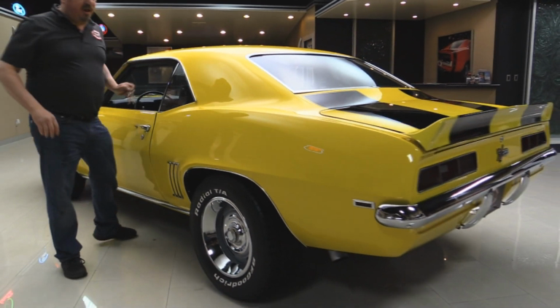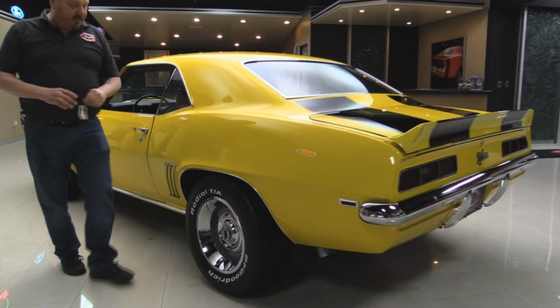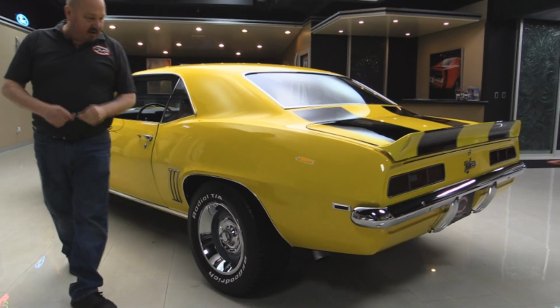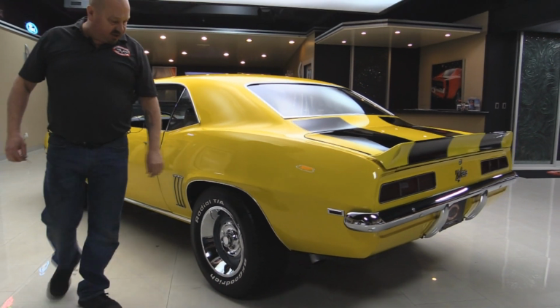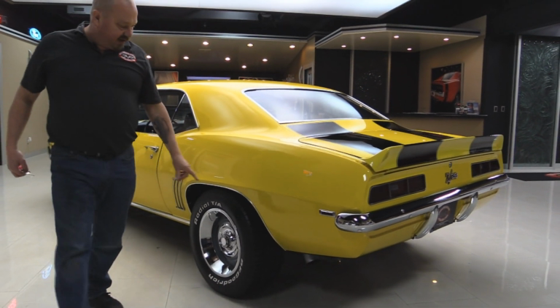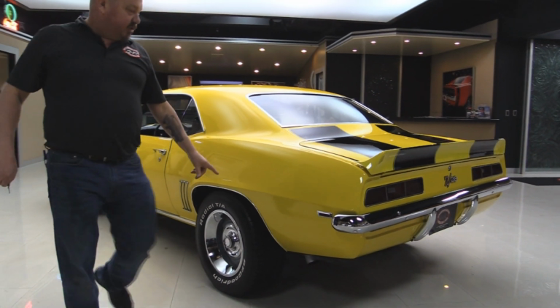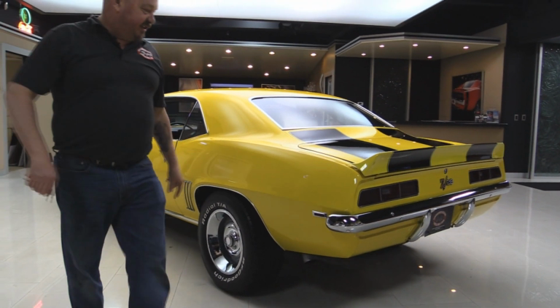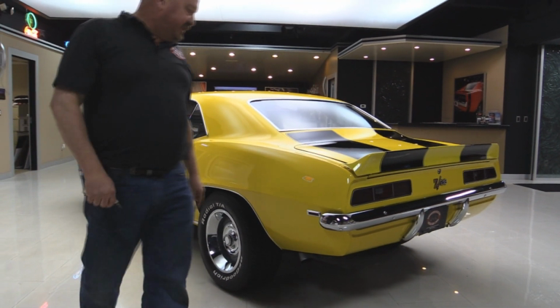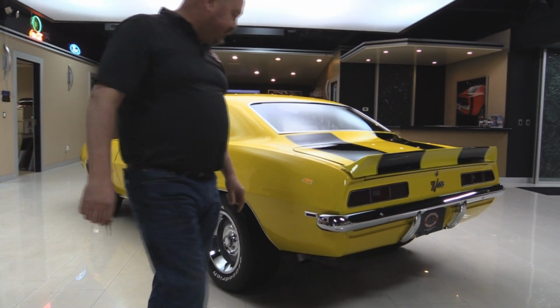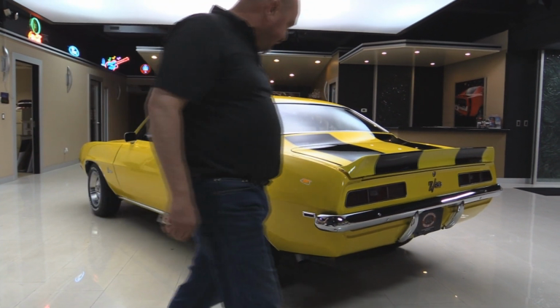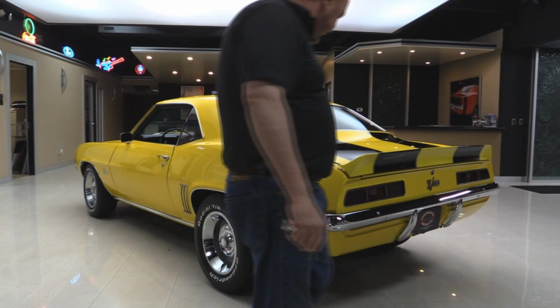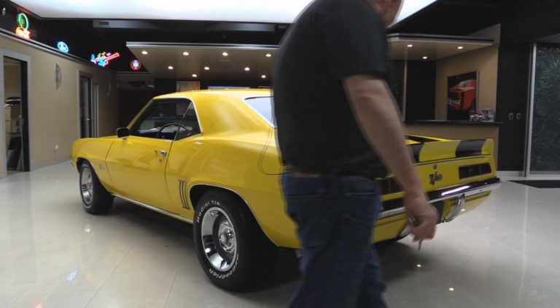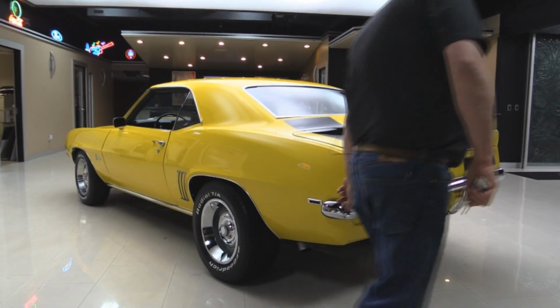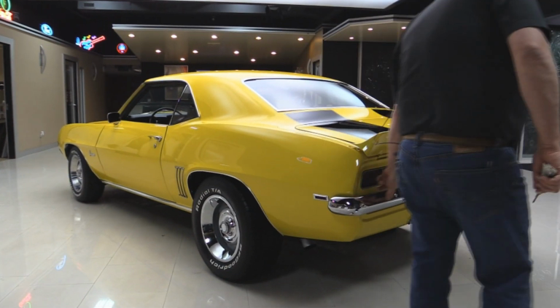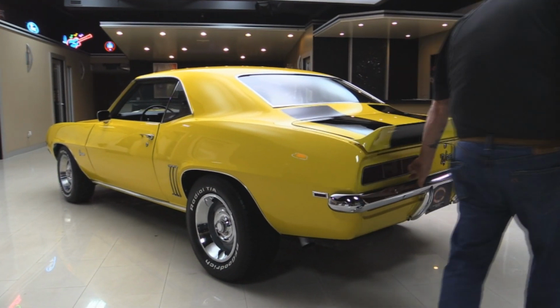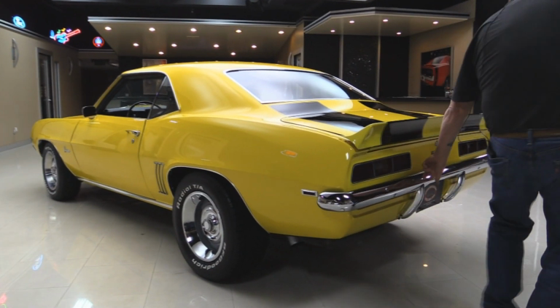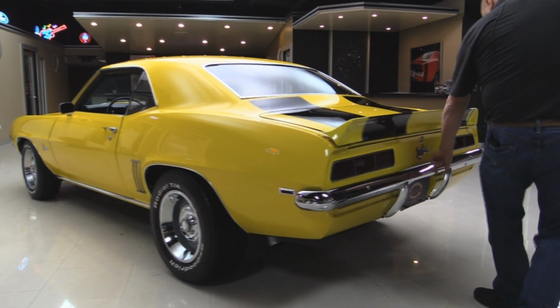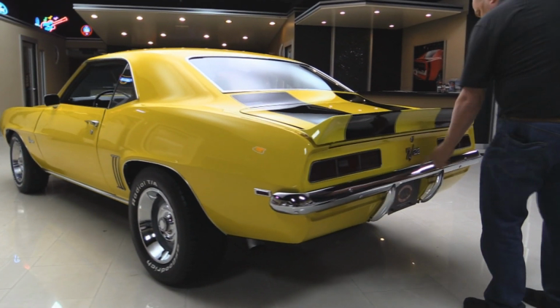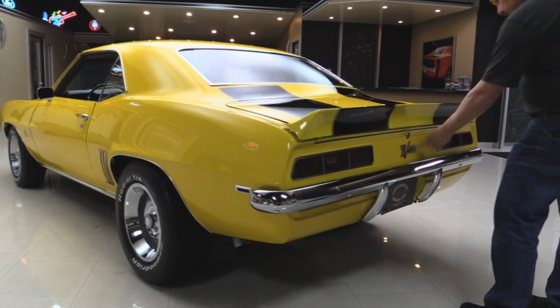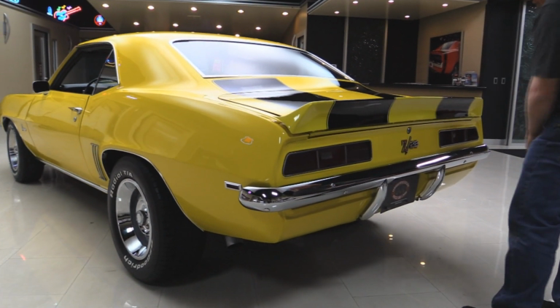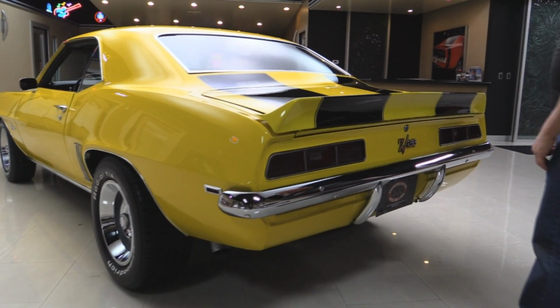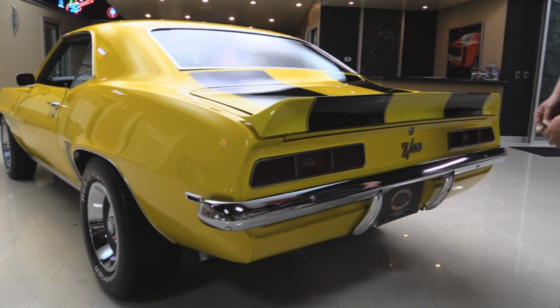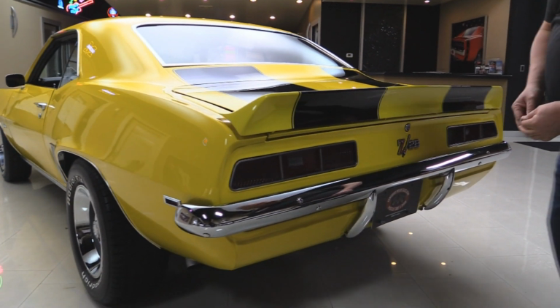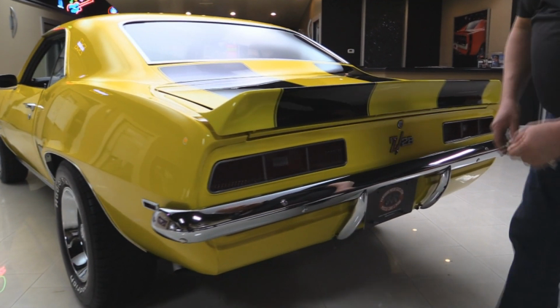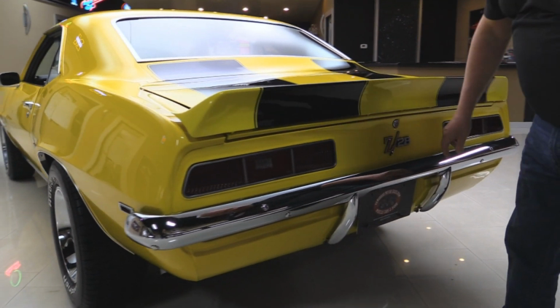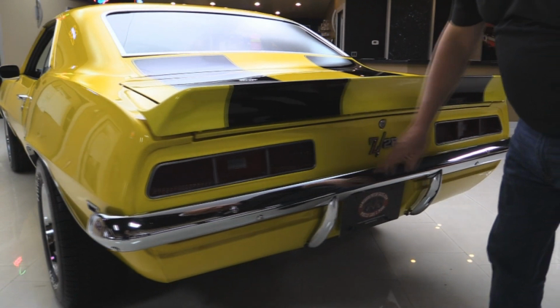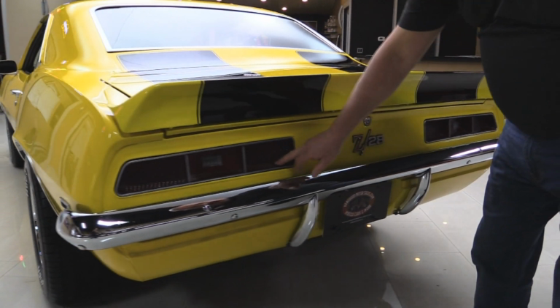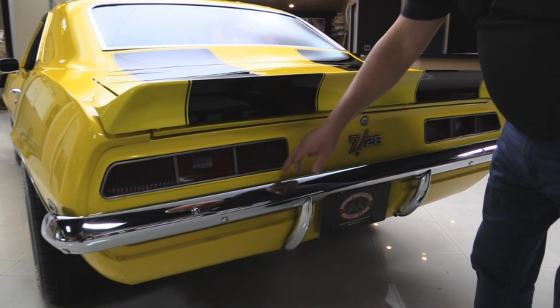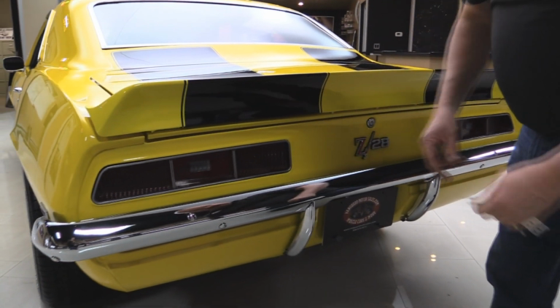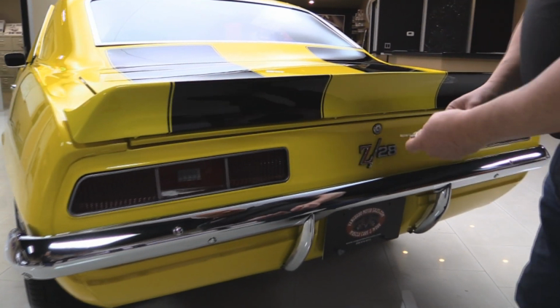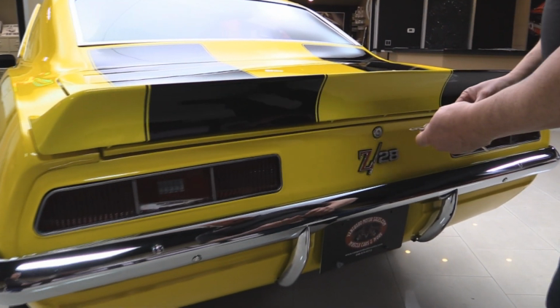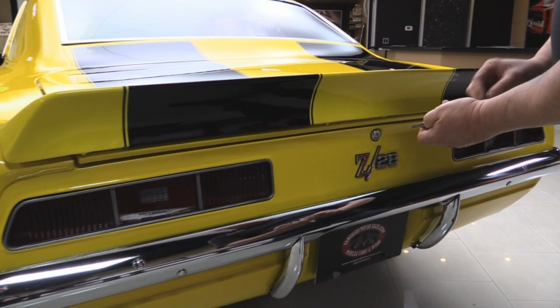Spoiler on the back looks great. Of course we've got some meats on the back there. Chrome on the back bumper looks good. The Z28 emblem also looks new. Tail lights are in great shape.